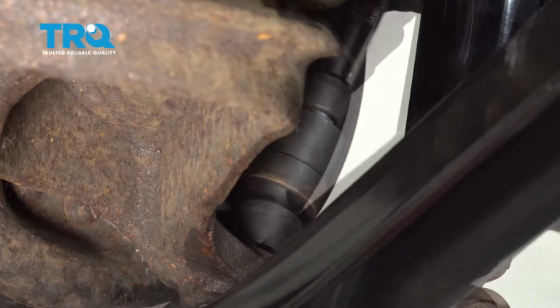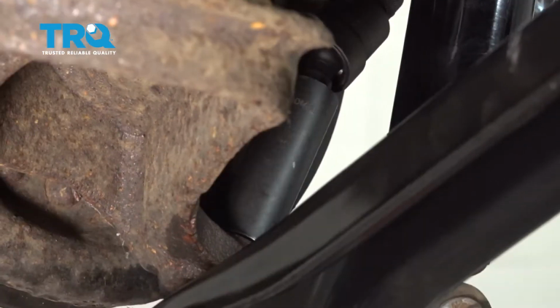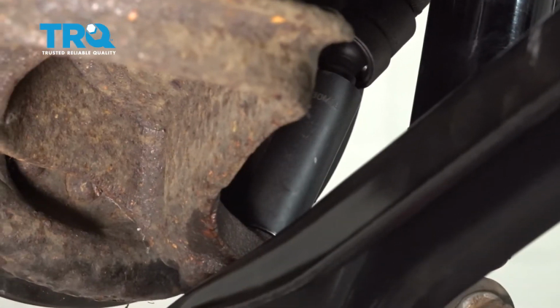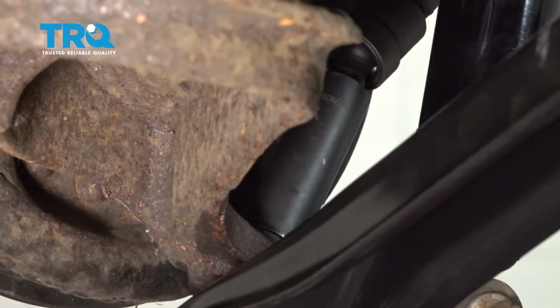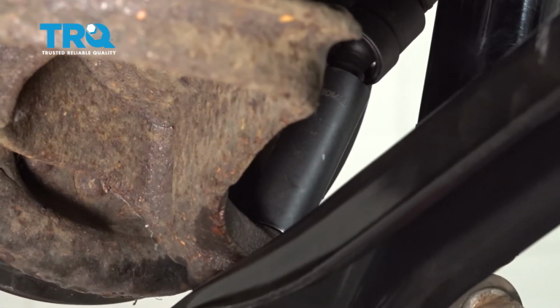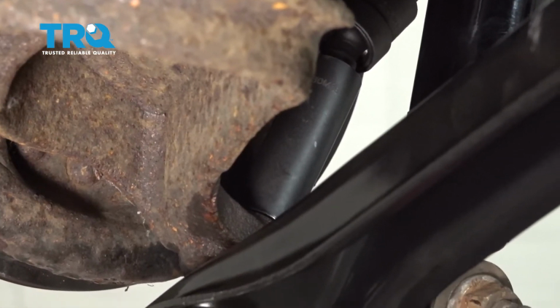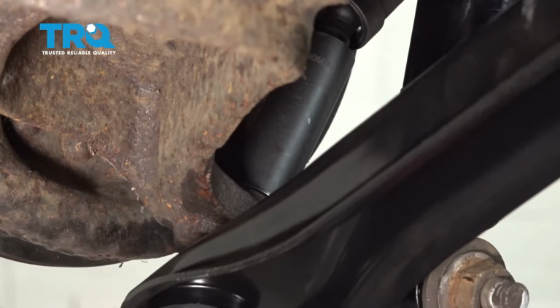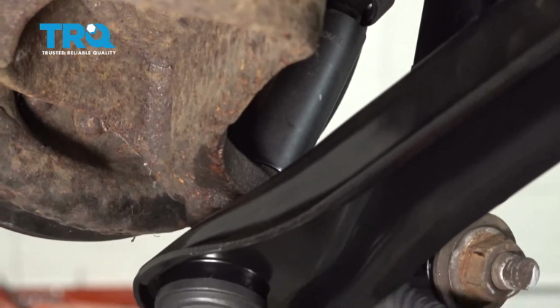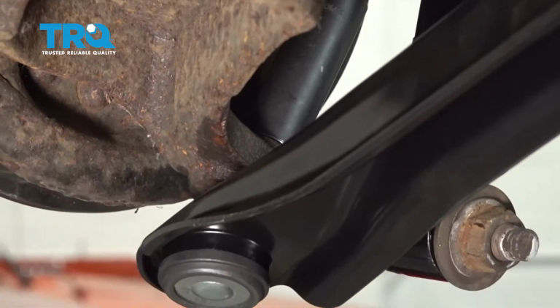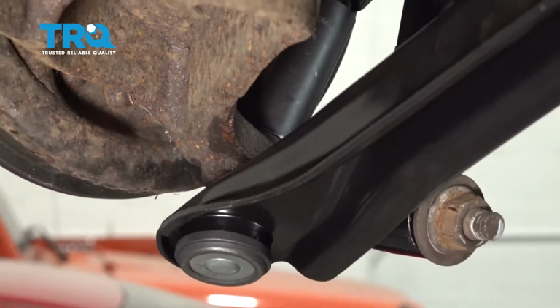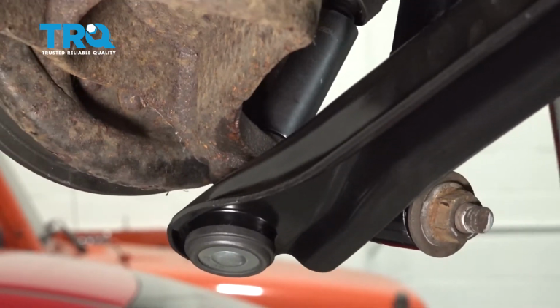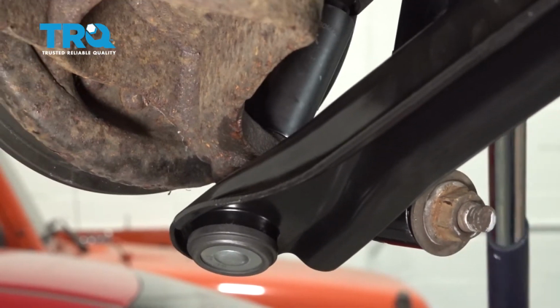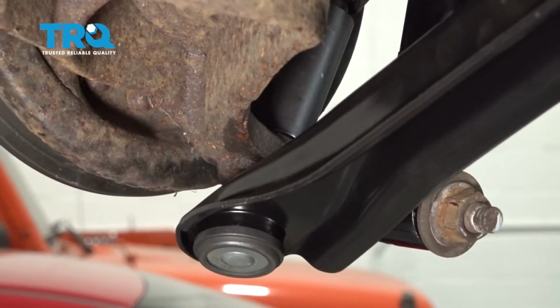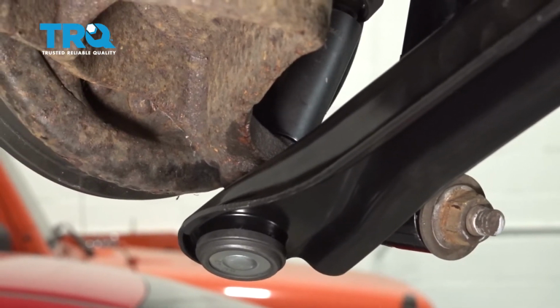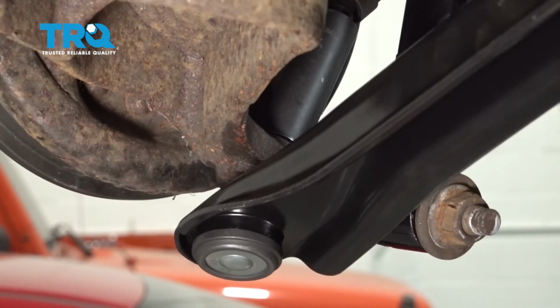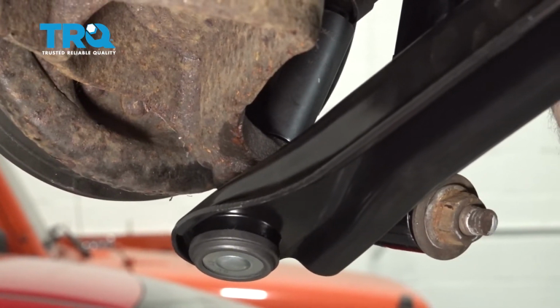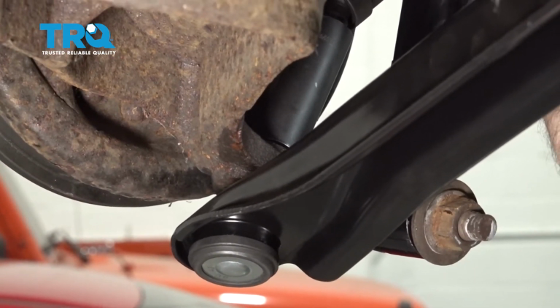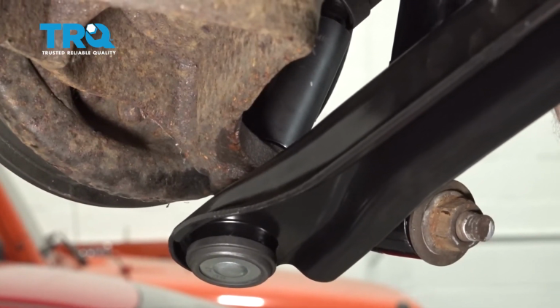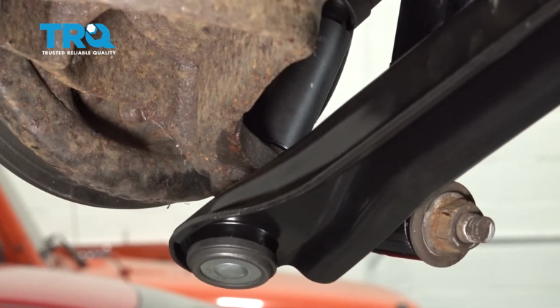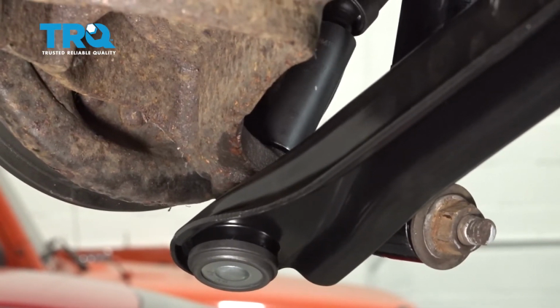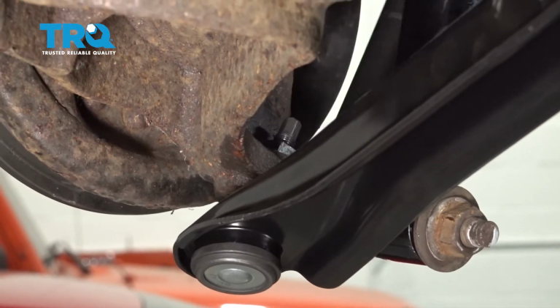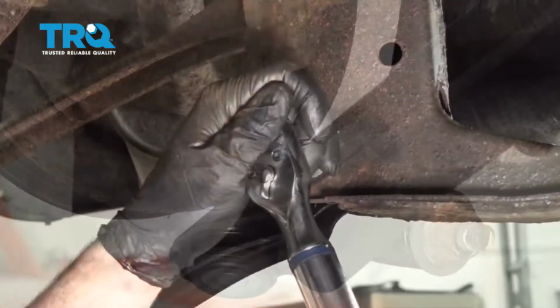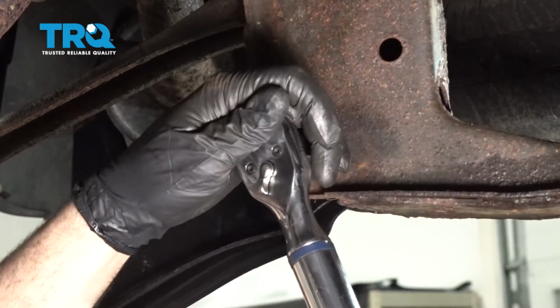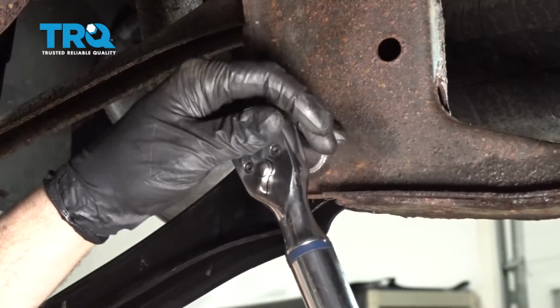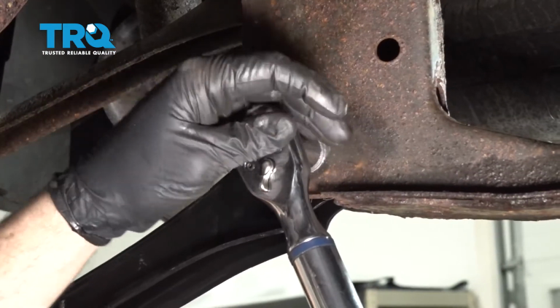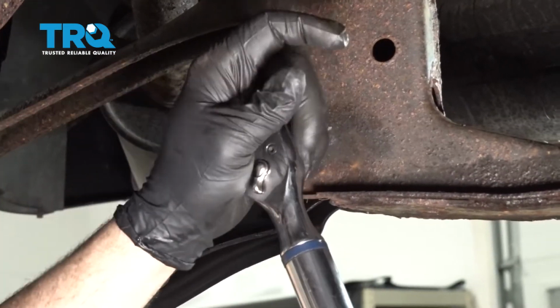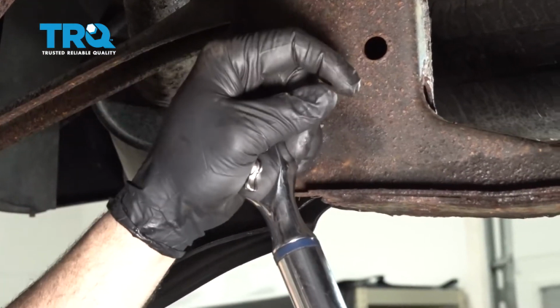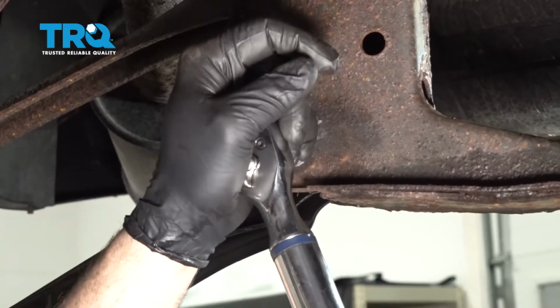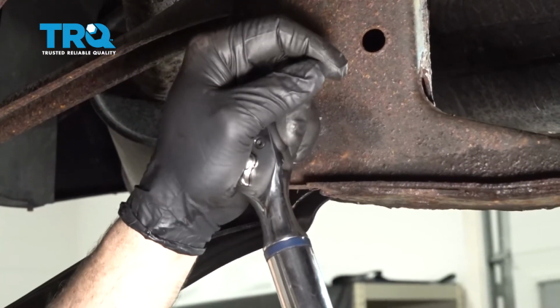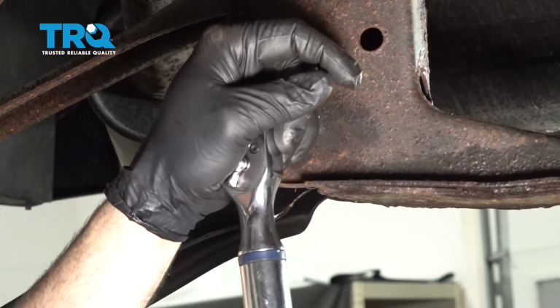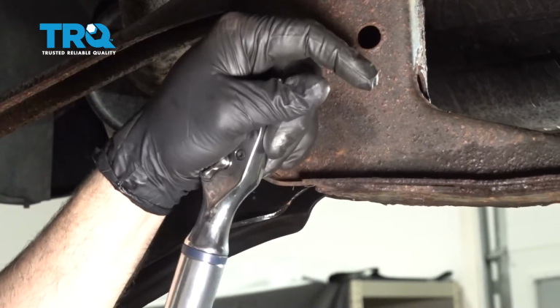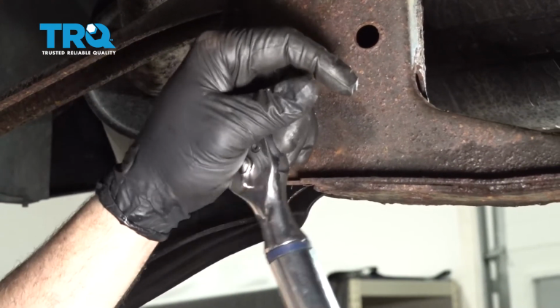I'm going to torque the ball joint nut to 46 foot-pounds. I'm going to torque the pivot bolt up here to 129 foot-pounds.